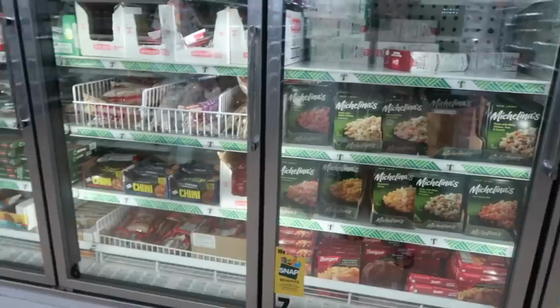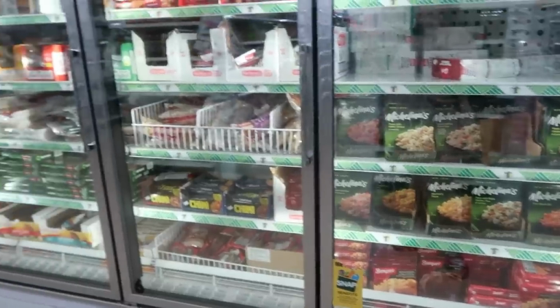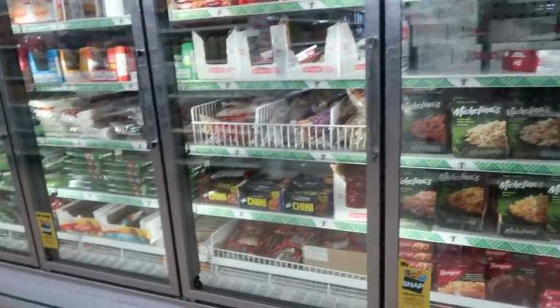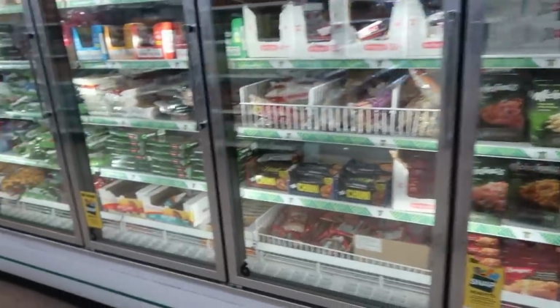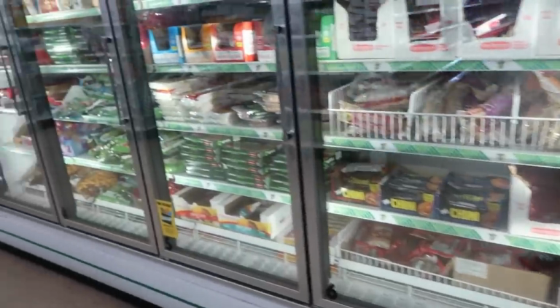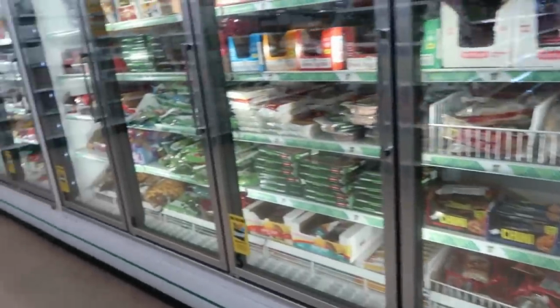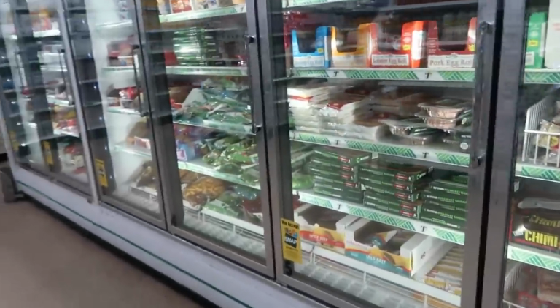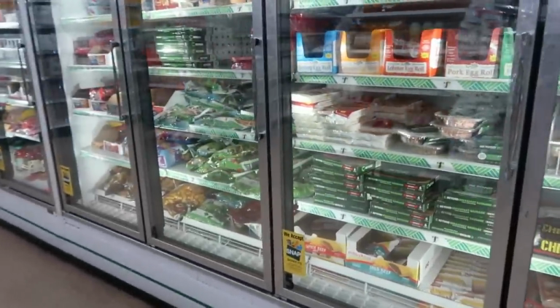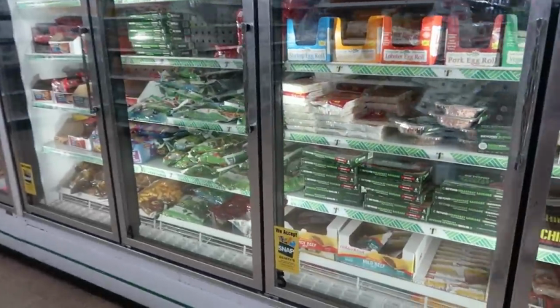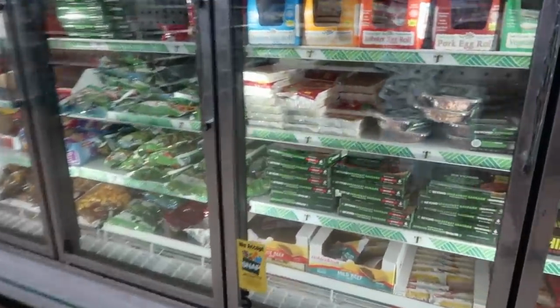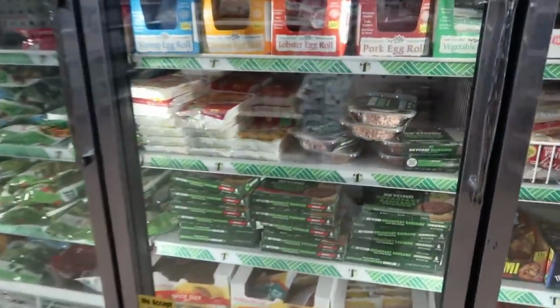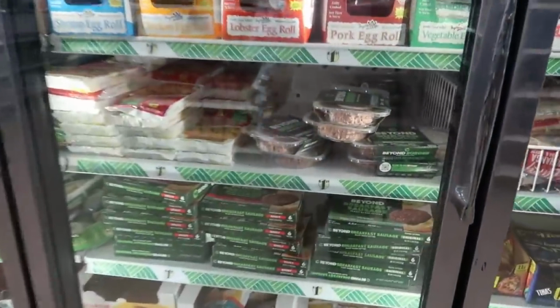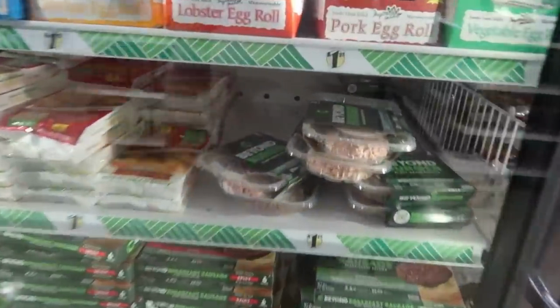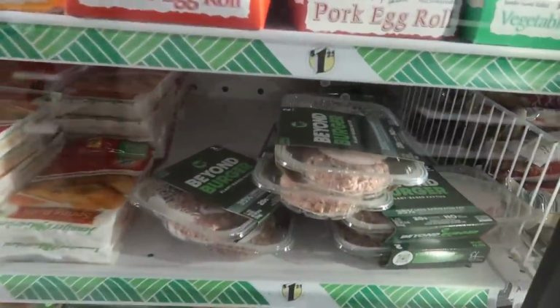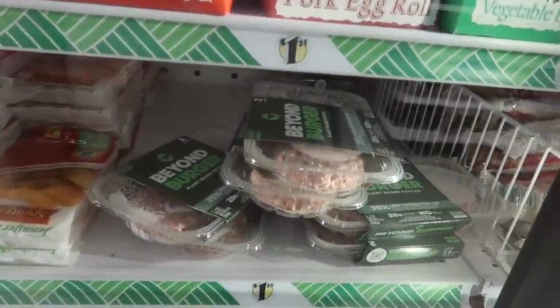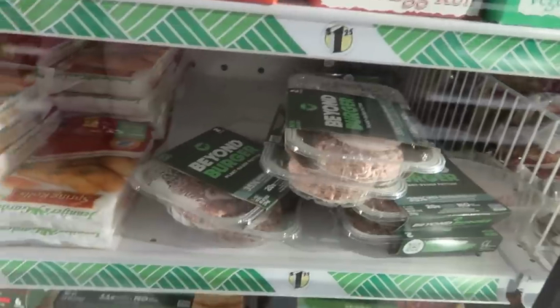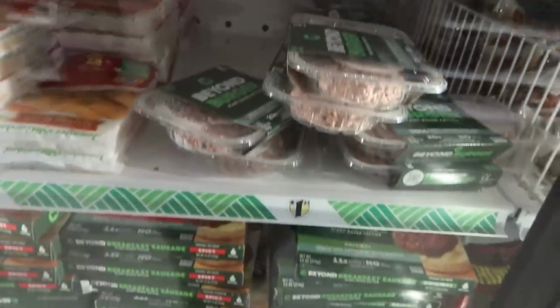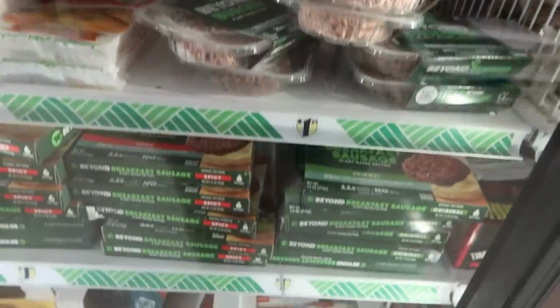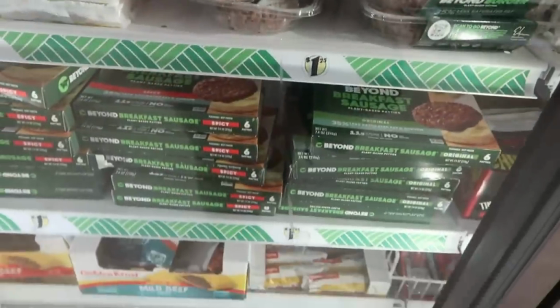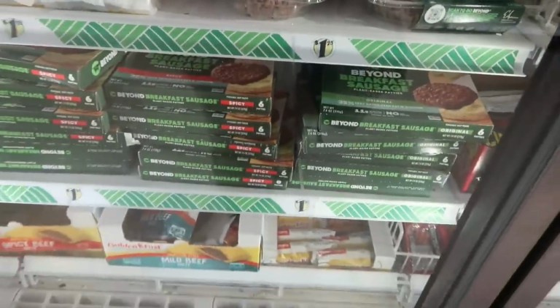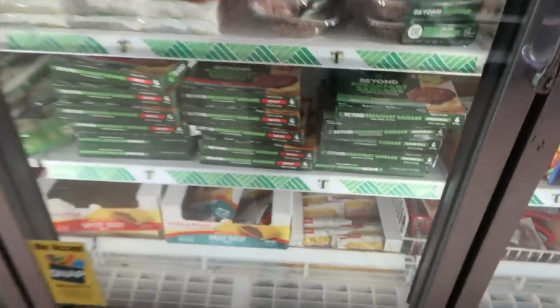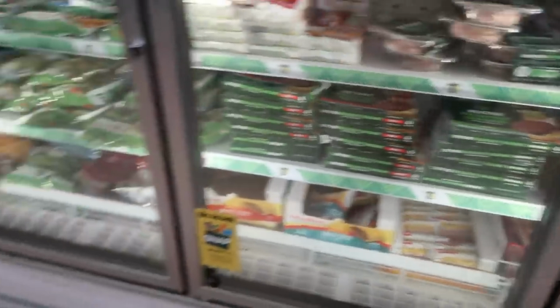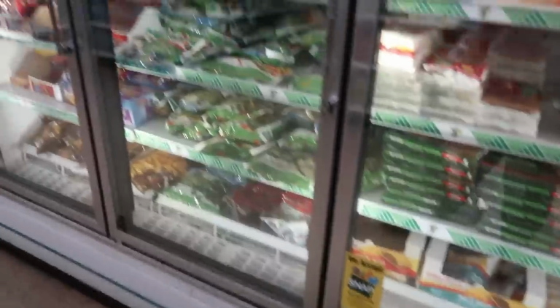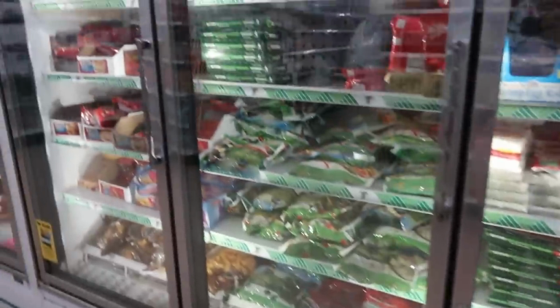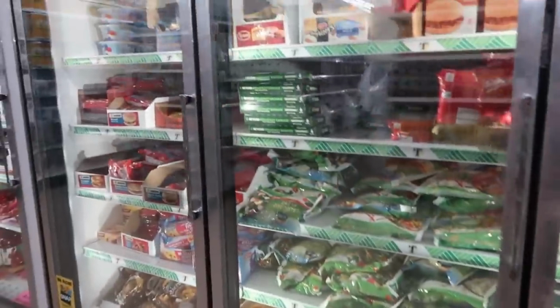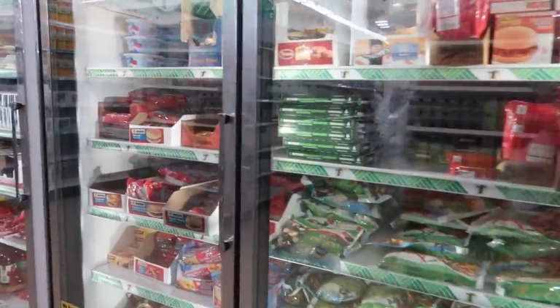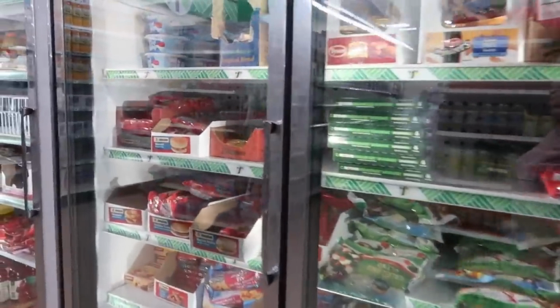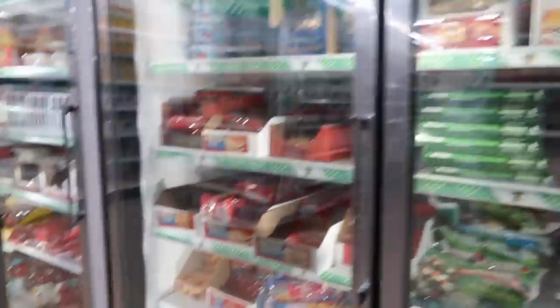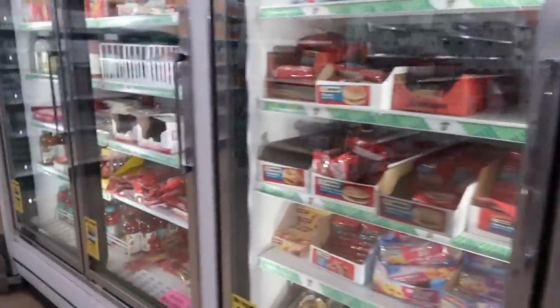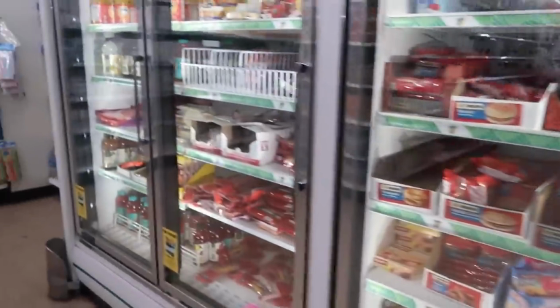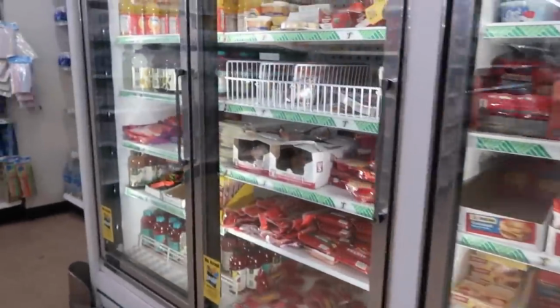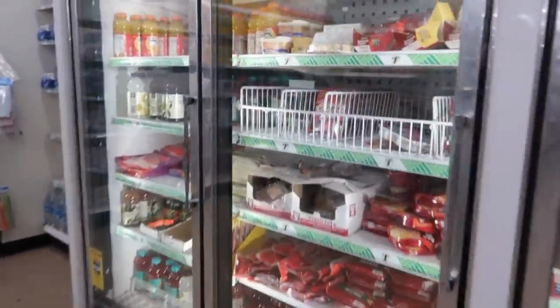Everything else is pretty much the same. There's some of the Beyond Burger stuff and breakfast sausage. That's it for the refrigerator section.